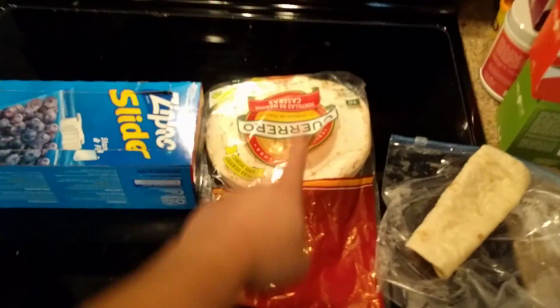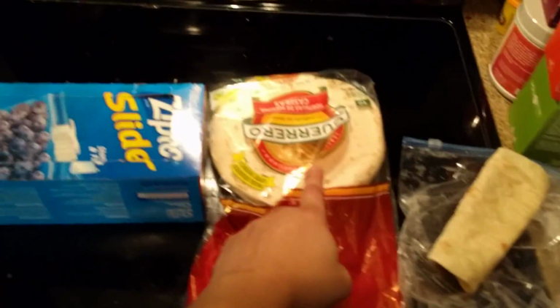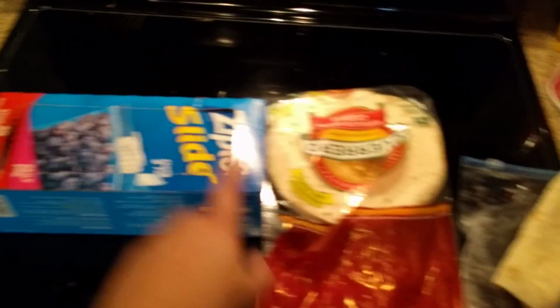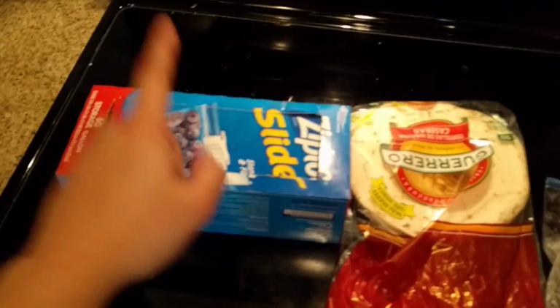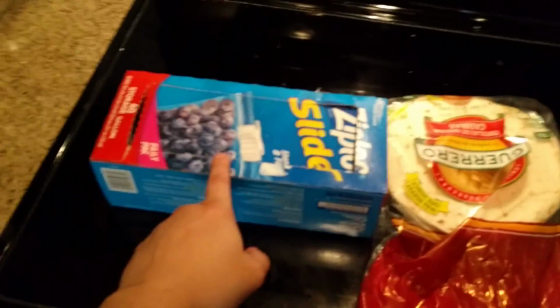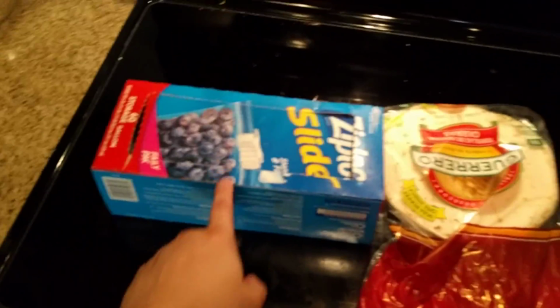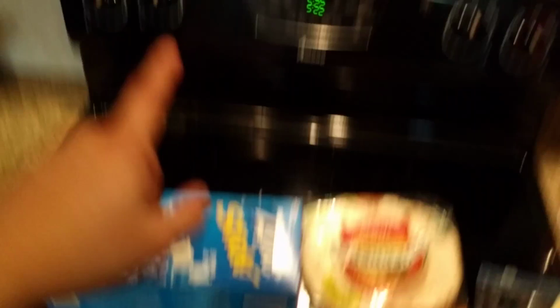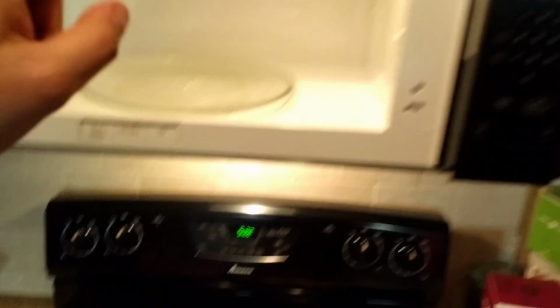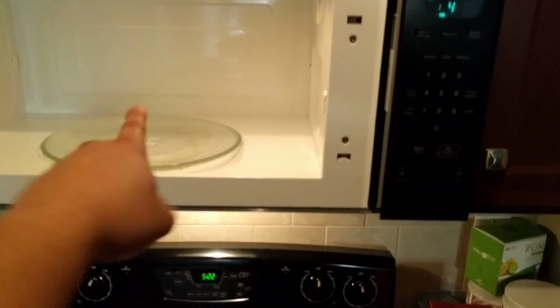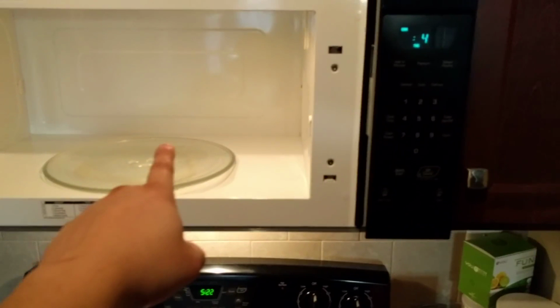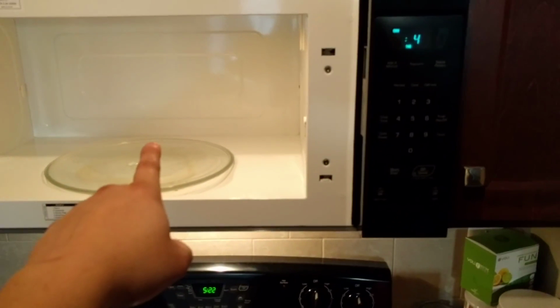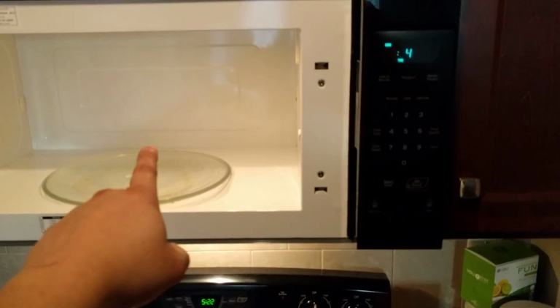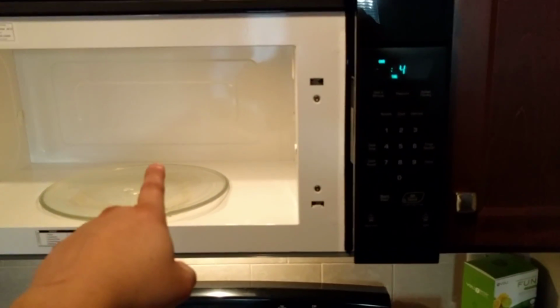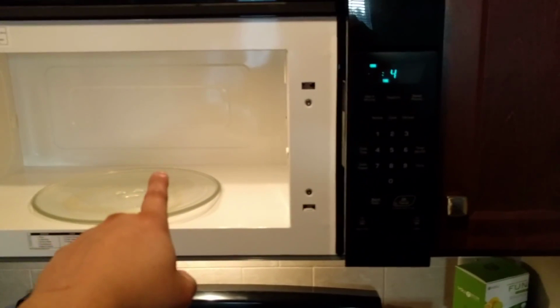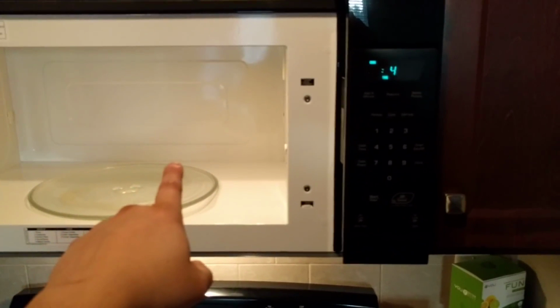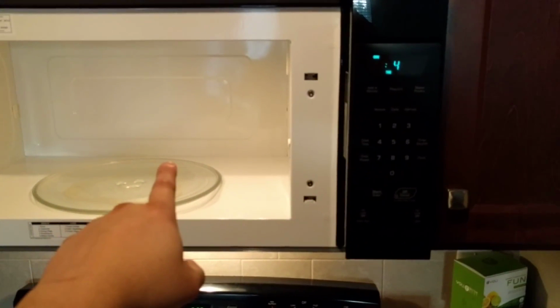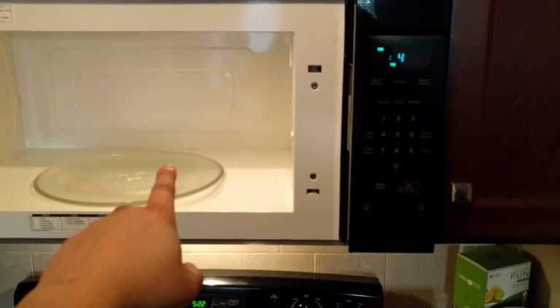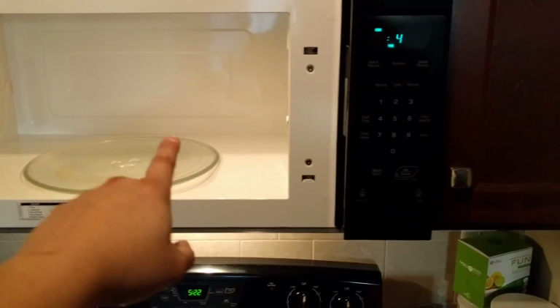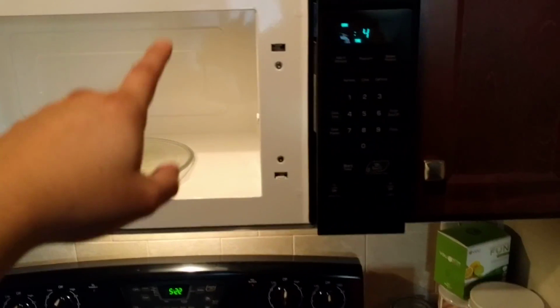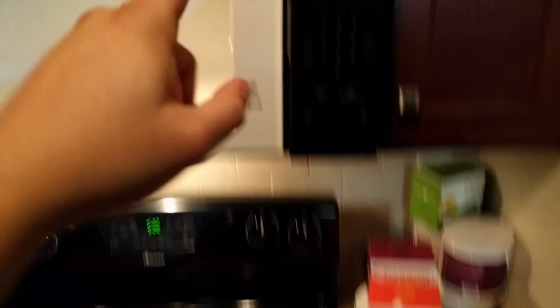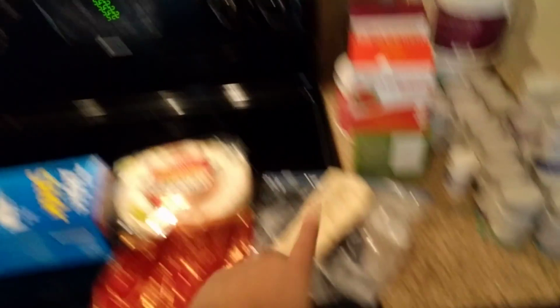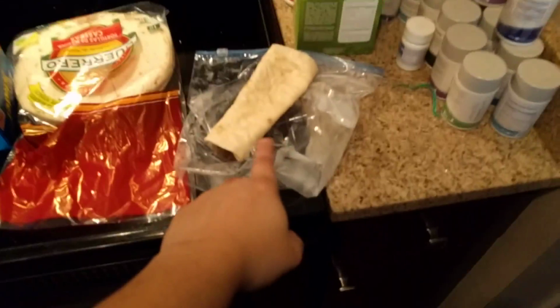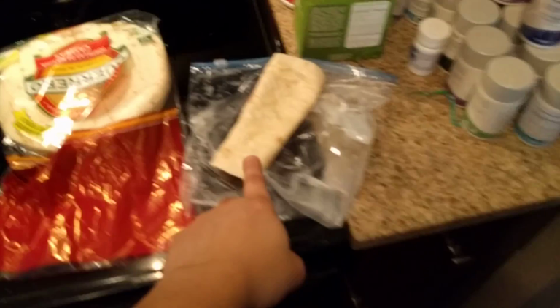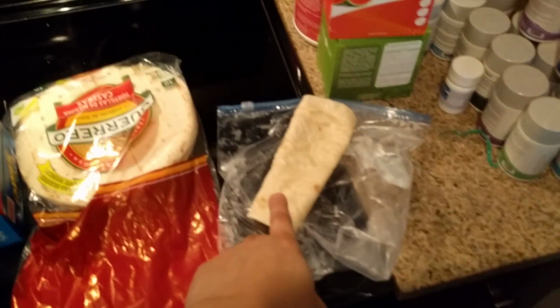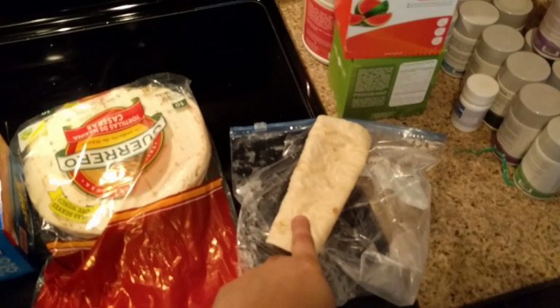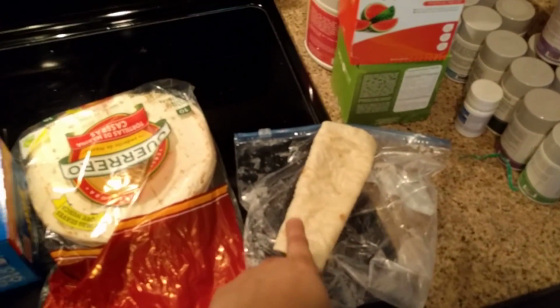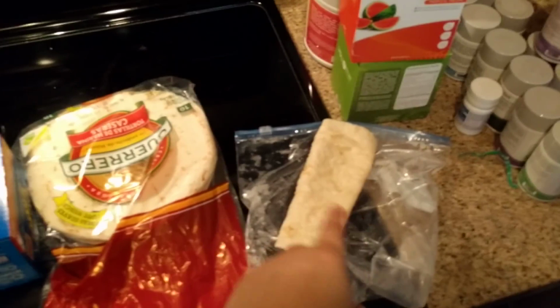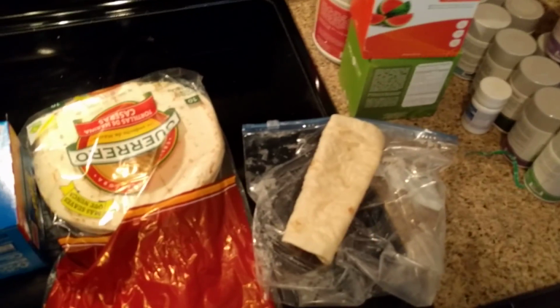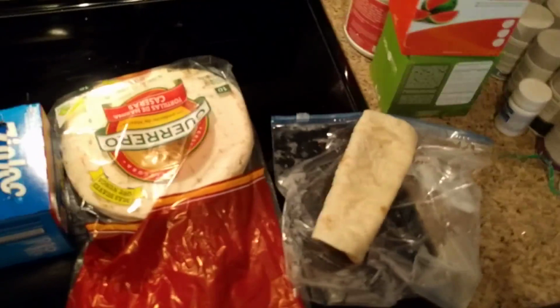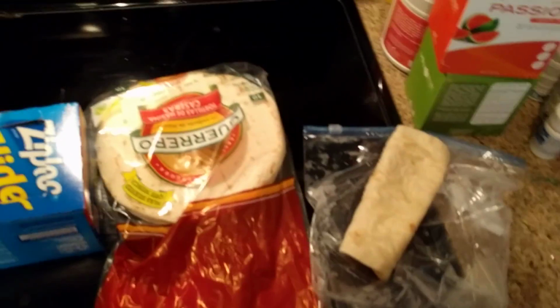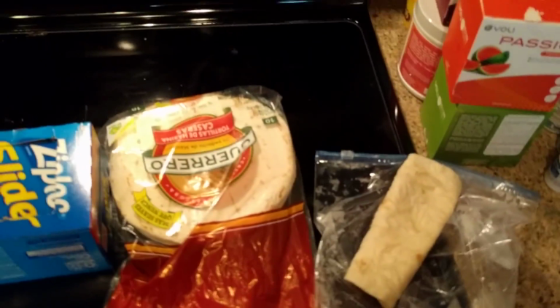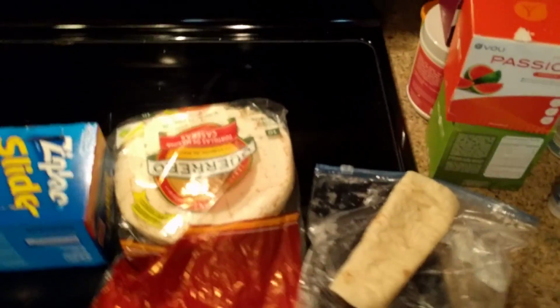Tortillas, Ziploc bag, microwave for not more than 30 seconds and you get a nice hot tortilla. Anyway, thanks guys. Bye-bye.